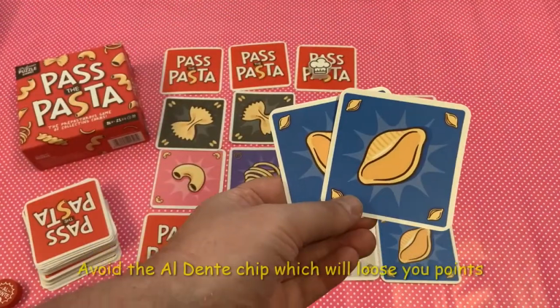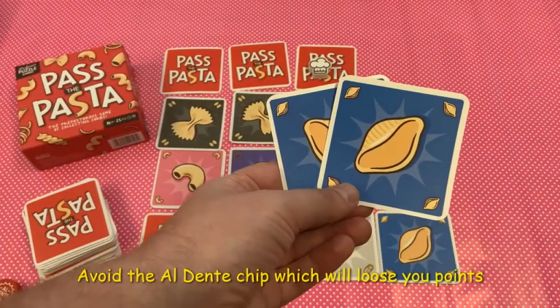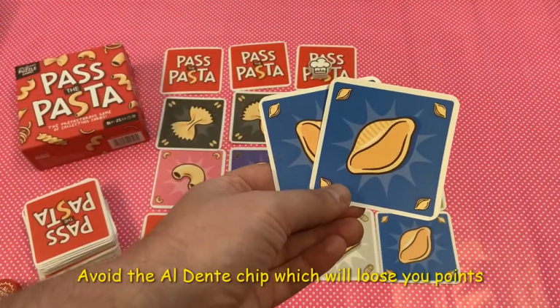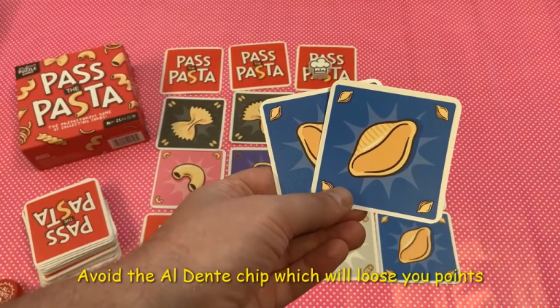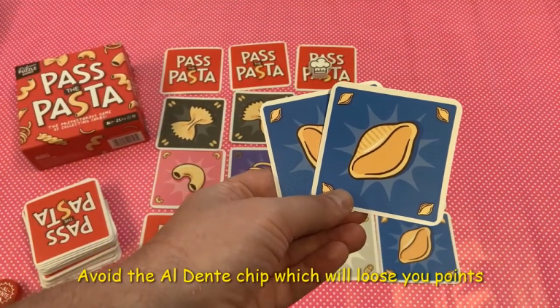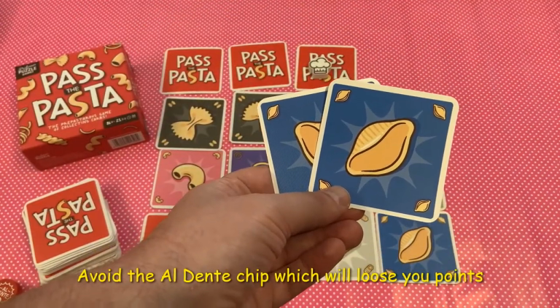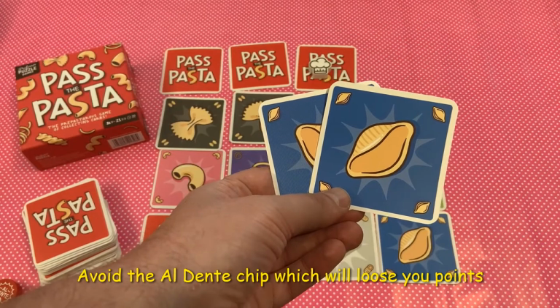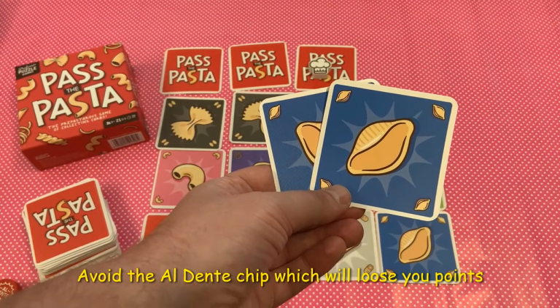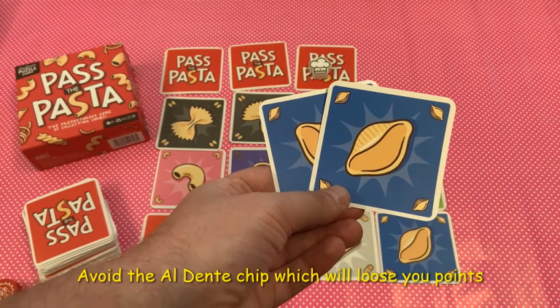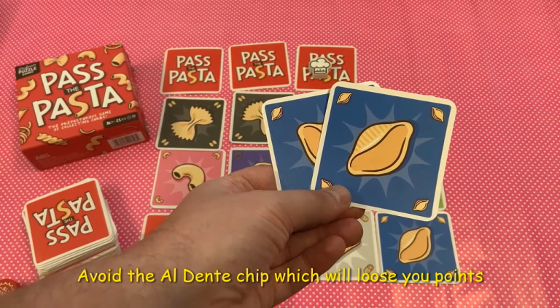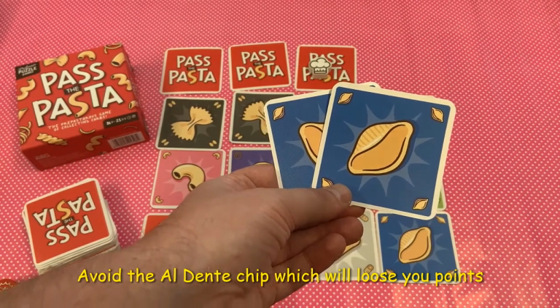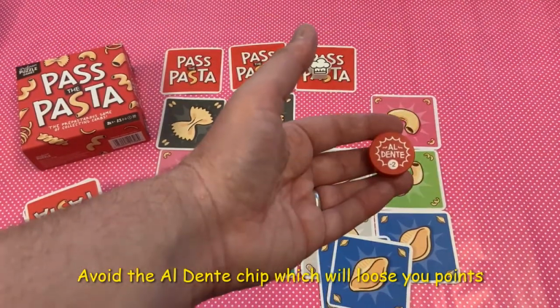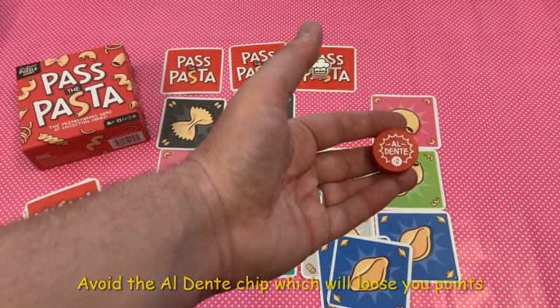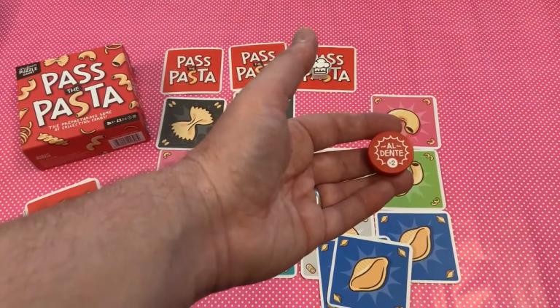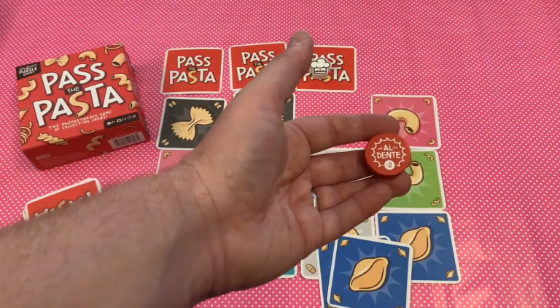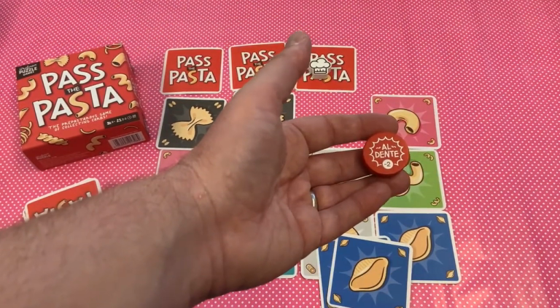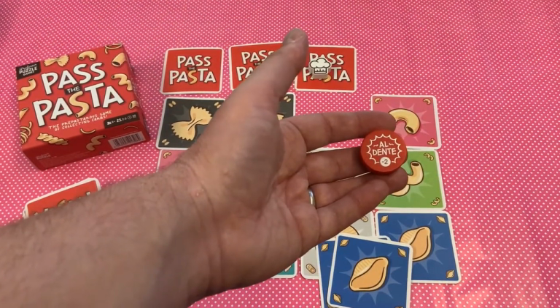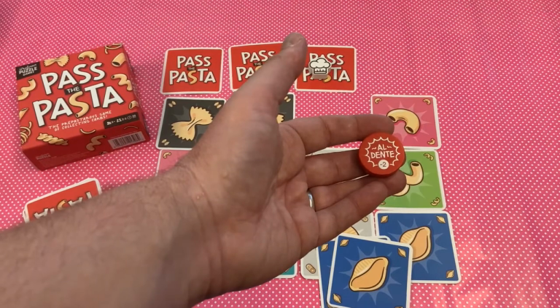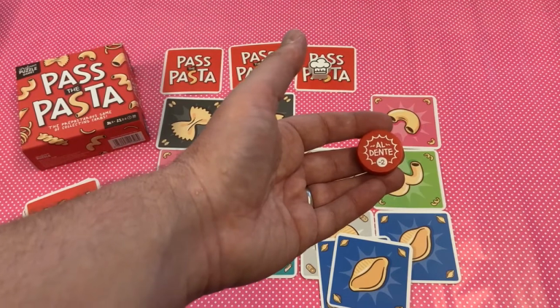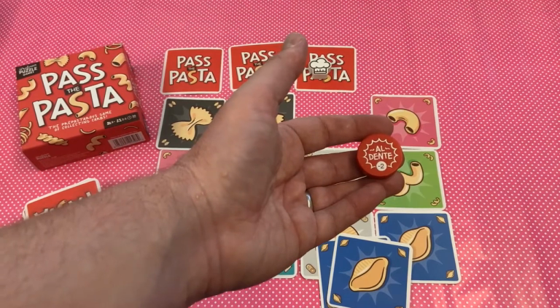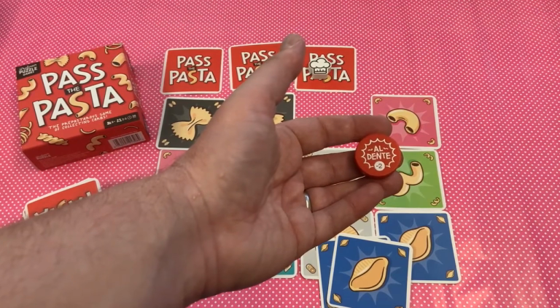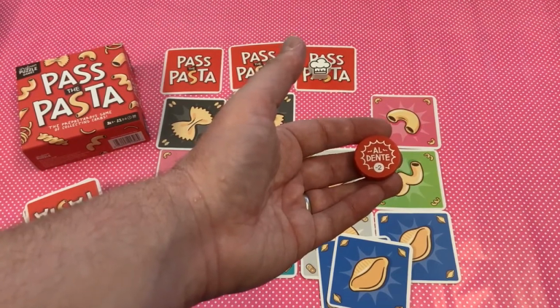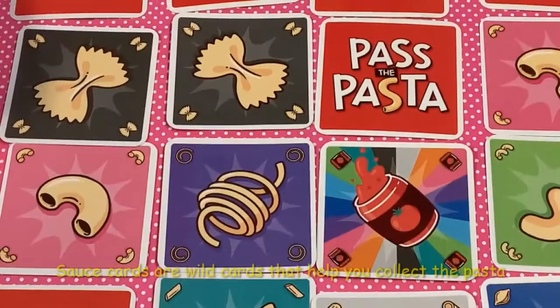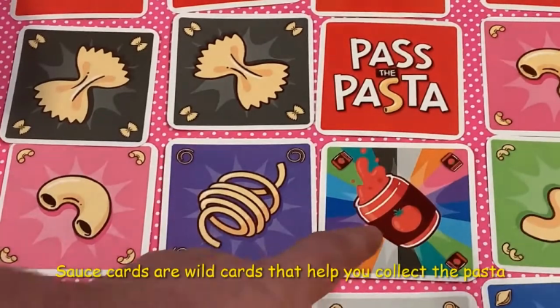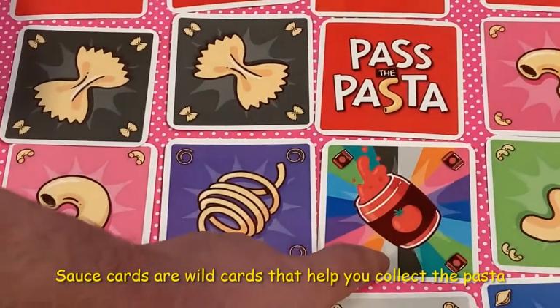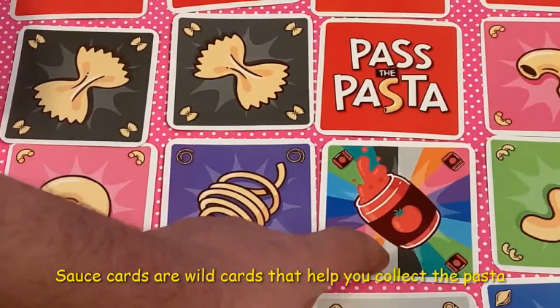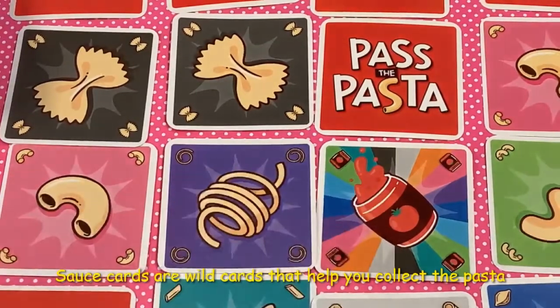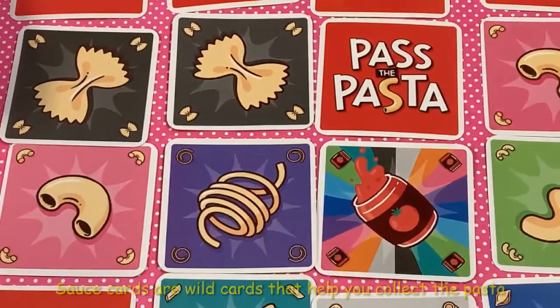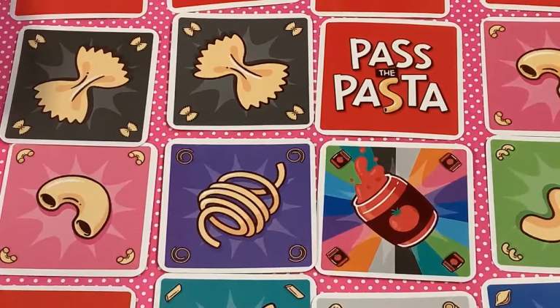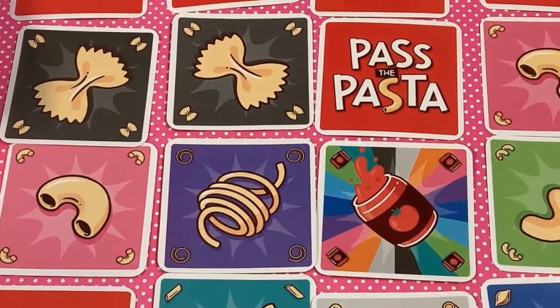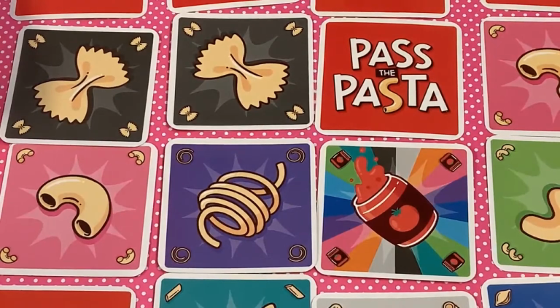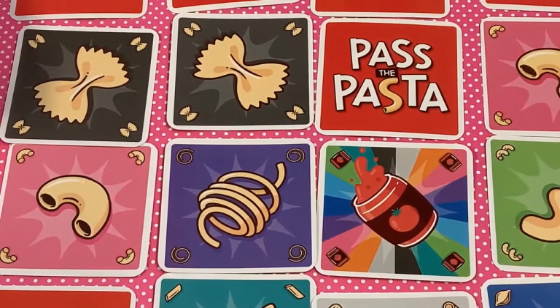With only two cards in my hand, I need to hang on to these or I might get the al dente card. This is used when there's only two pieces of pasta which are the same, and can remove your points at the end. There are also sauce cards which can be used as wild cards for any shape of pasta you like.